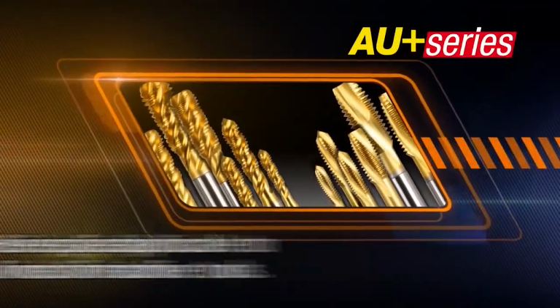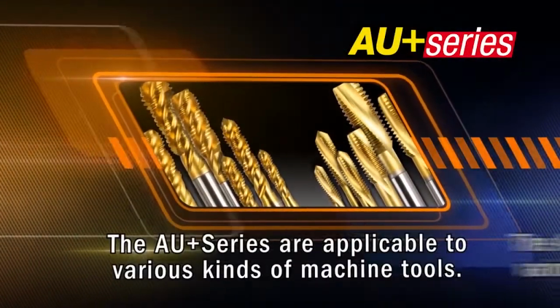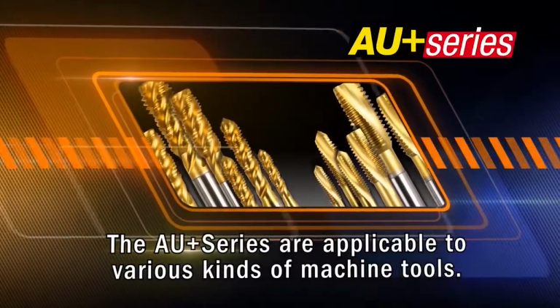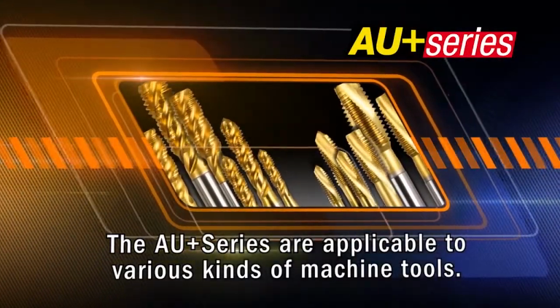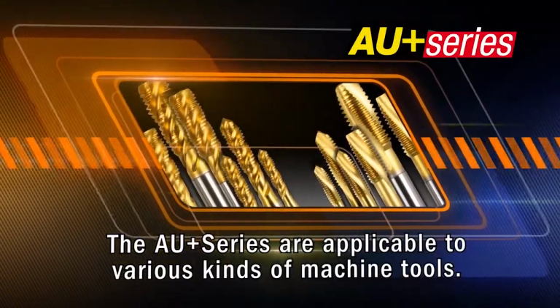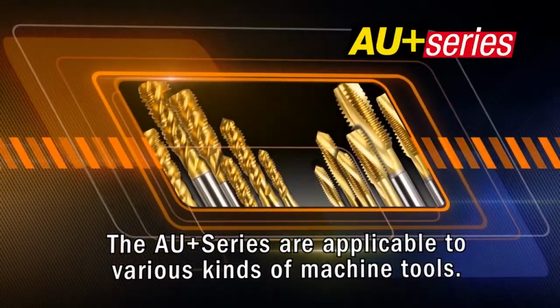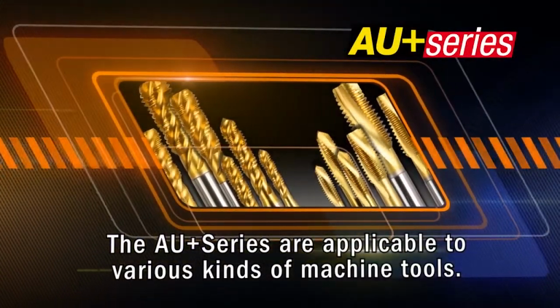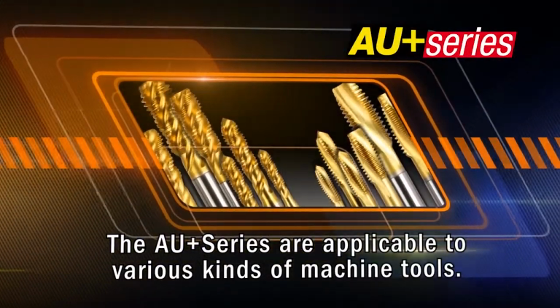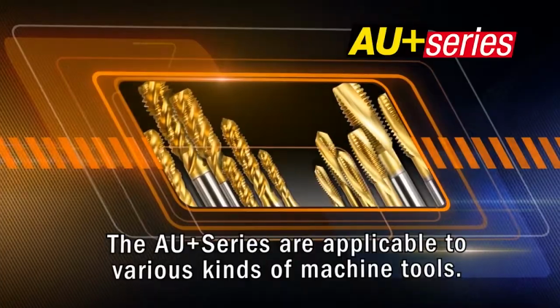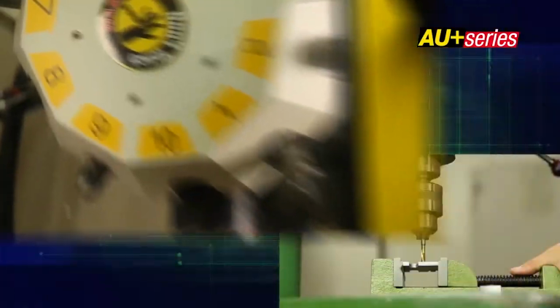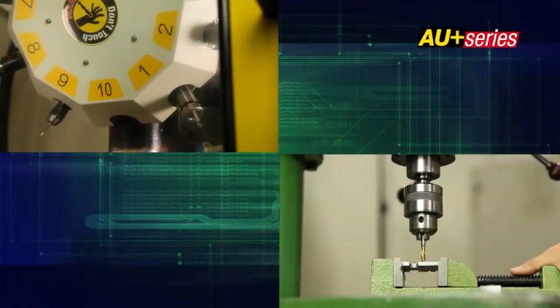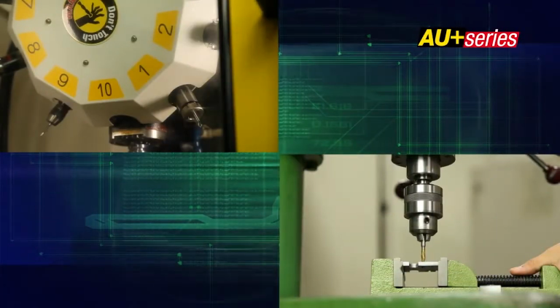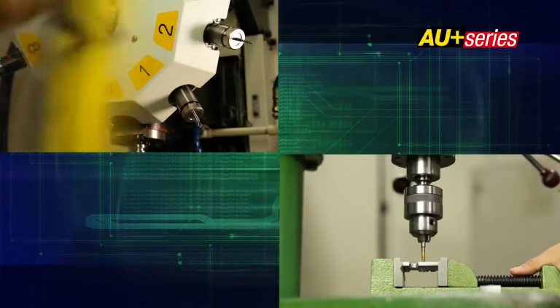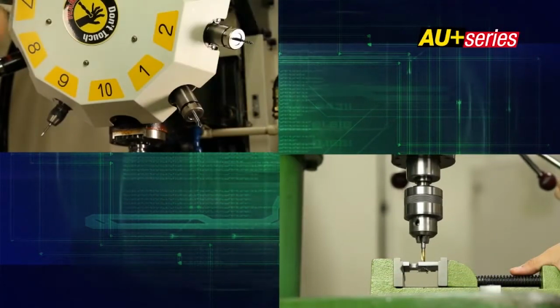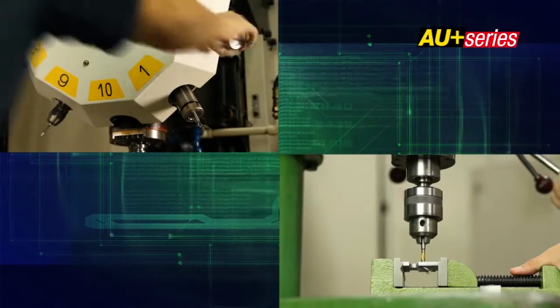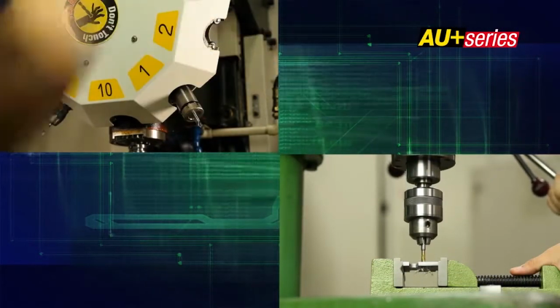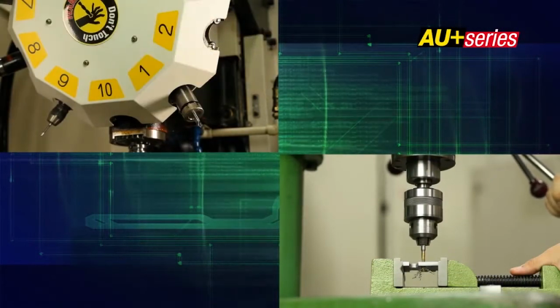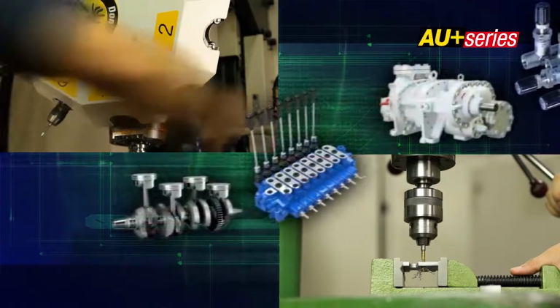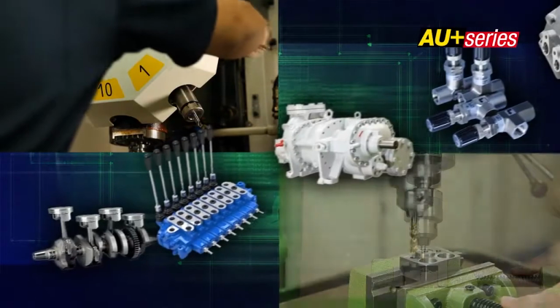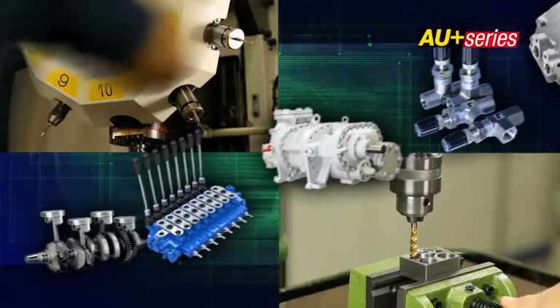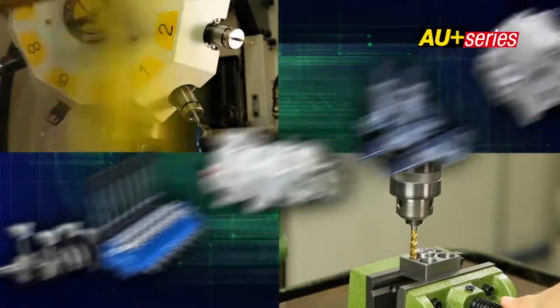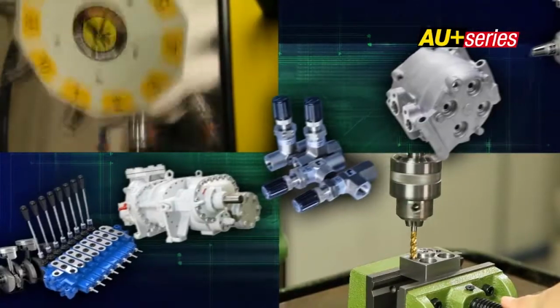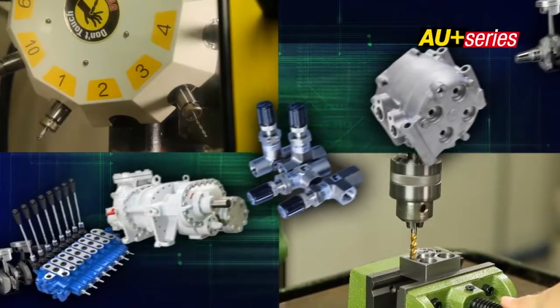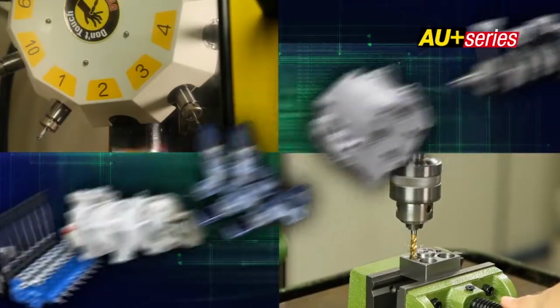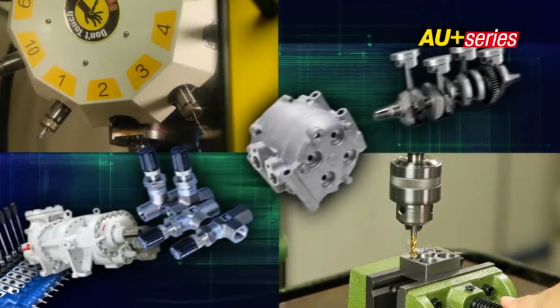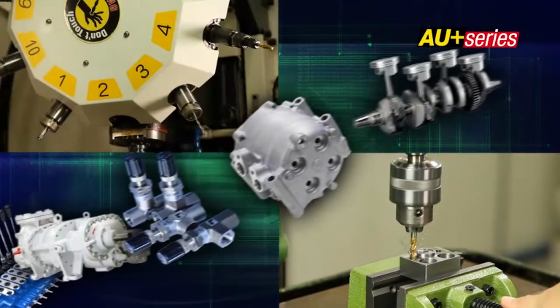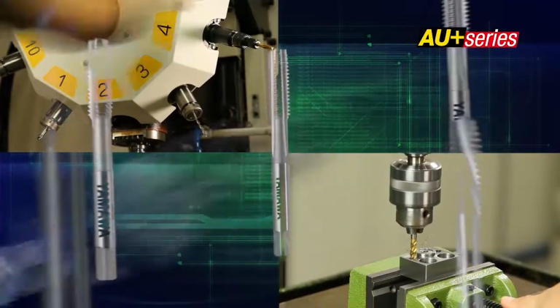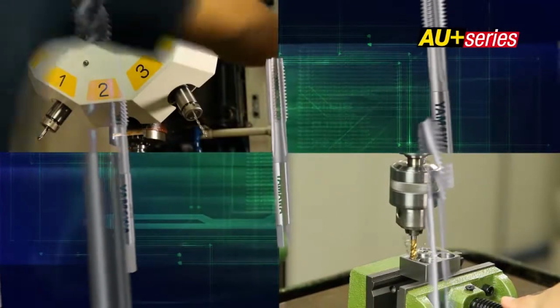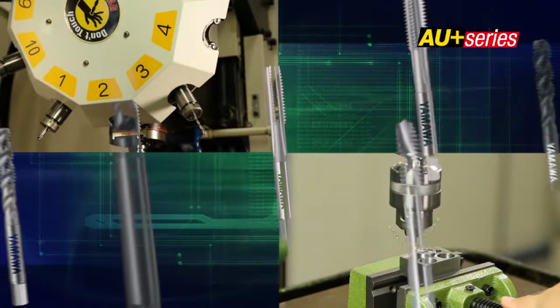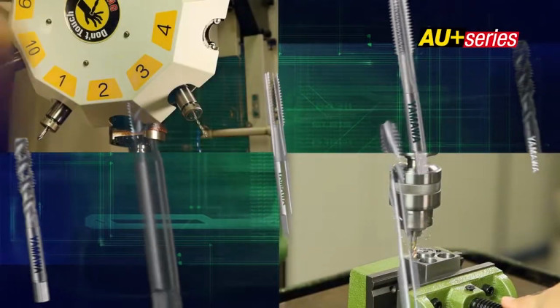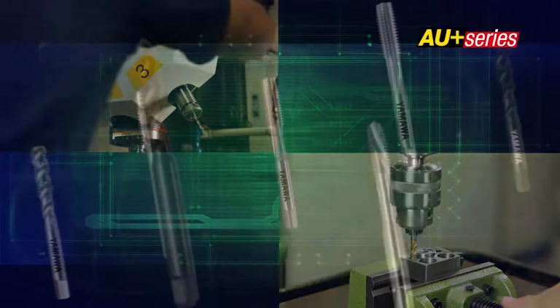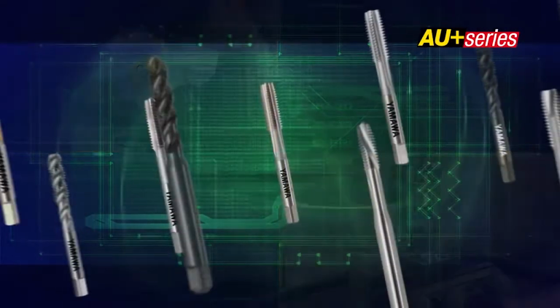In the past, various kinds of taps needed to be stocked depending on the machine tool and the type of material cut. Now, YAMAWA has developed the AU Plus series, a universal tap used on a wide area of applications.